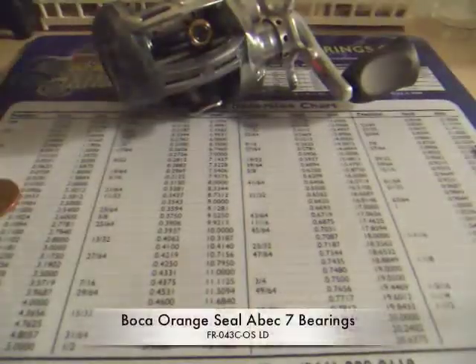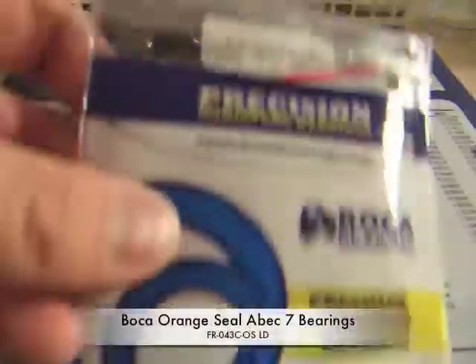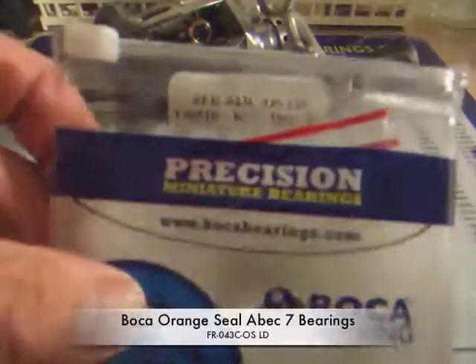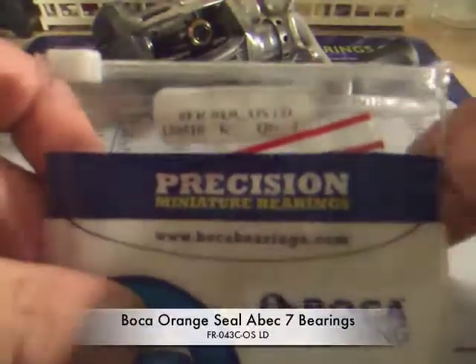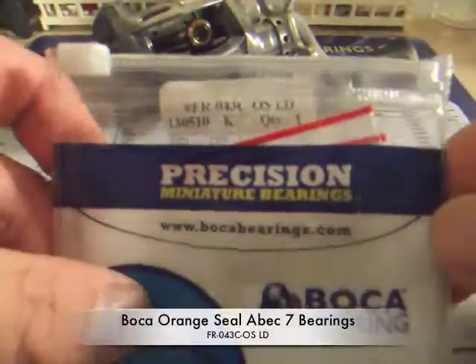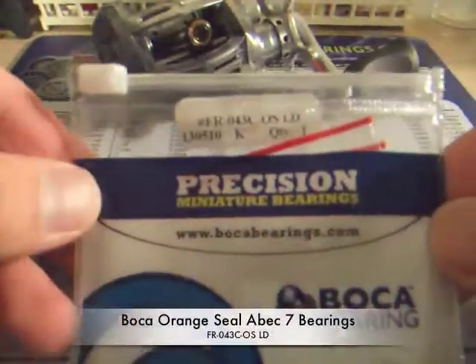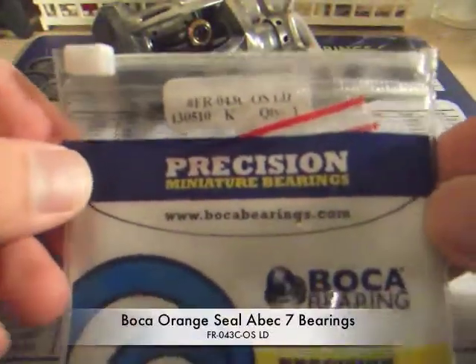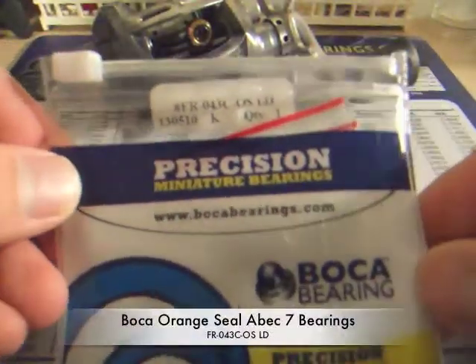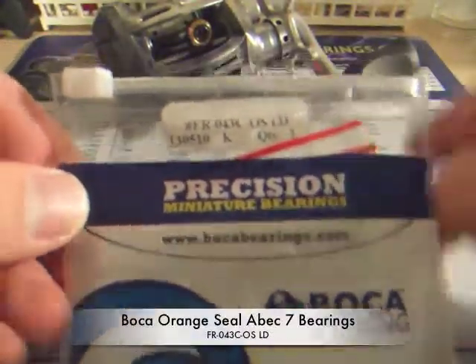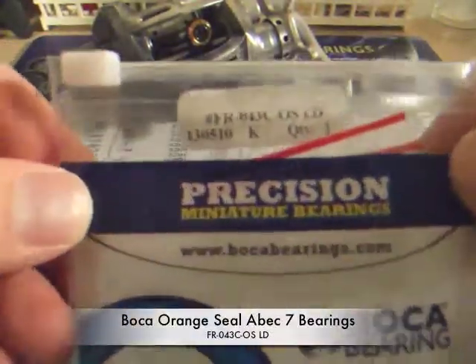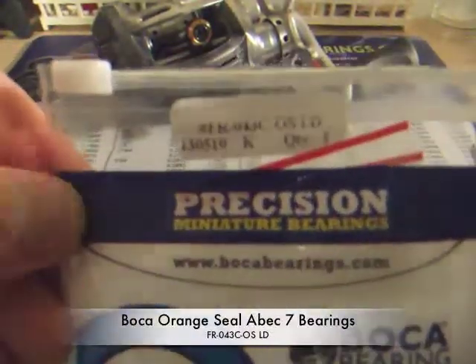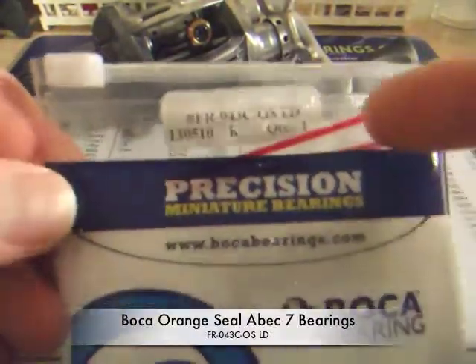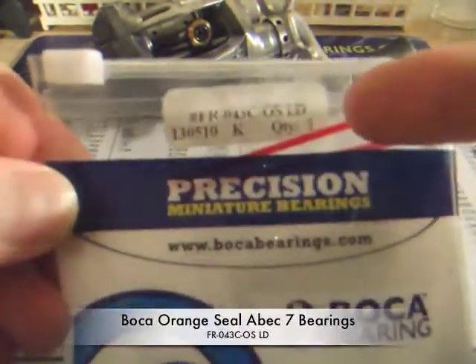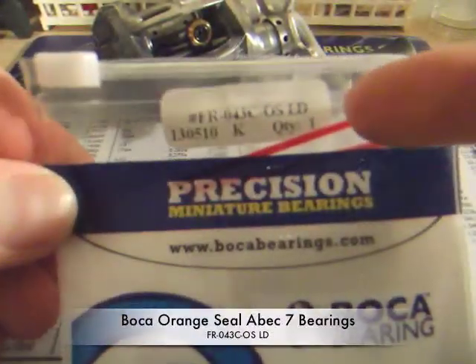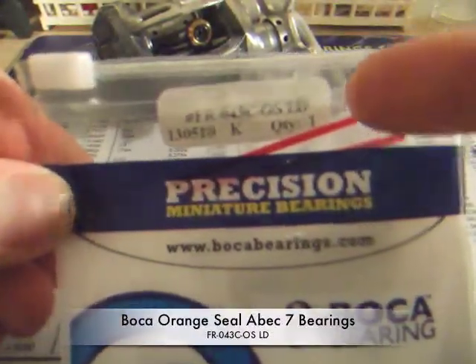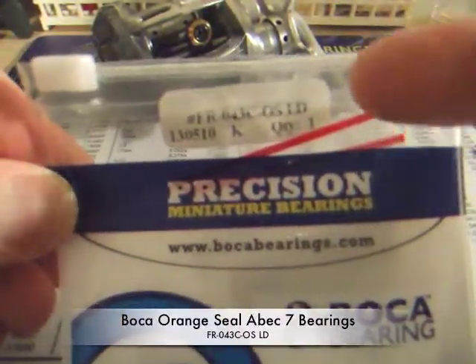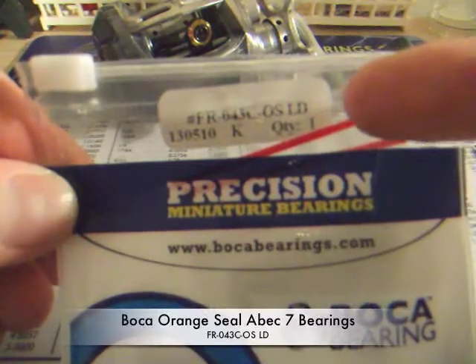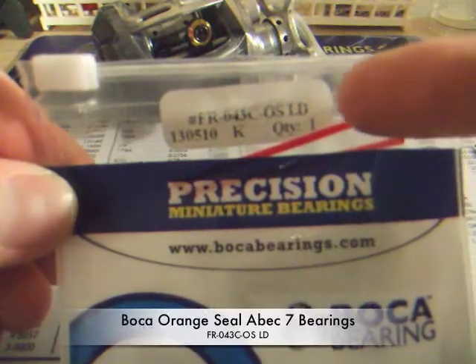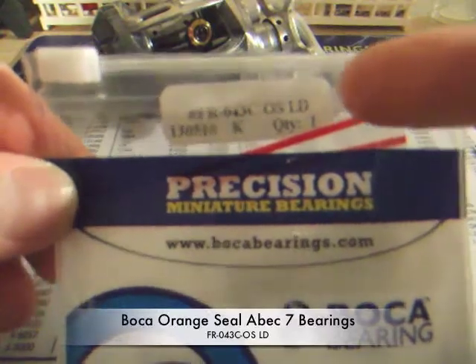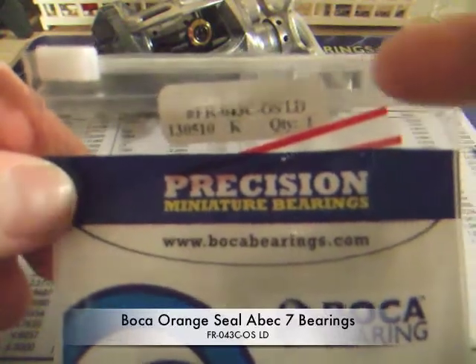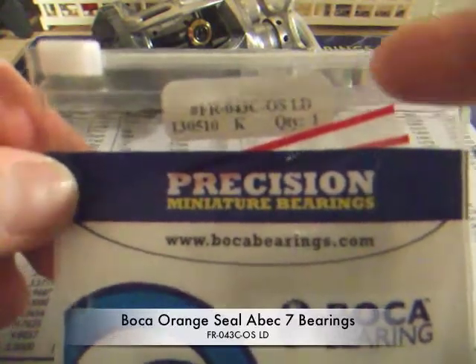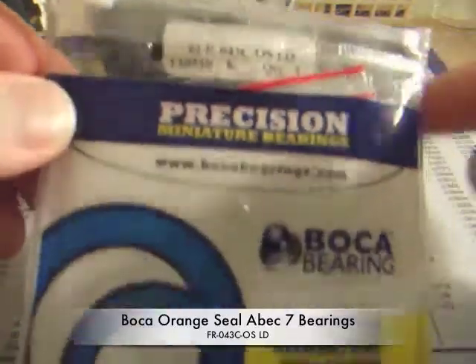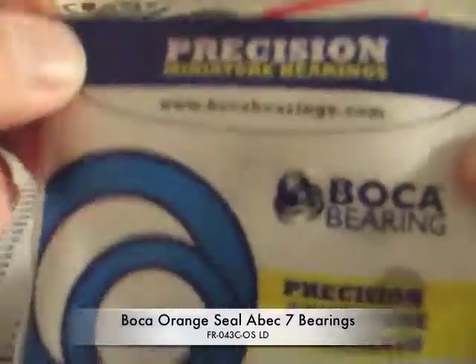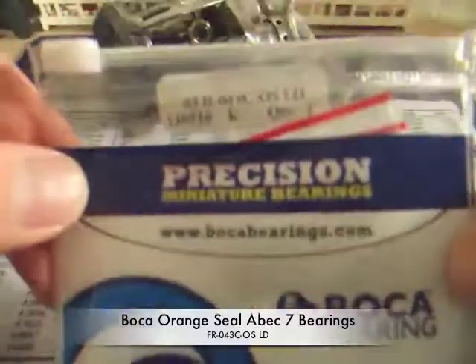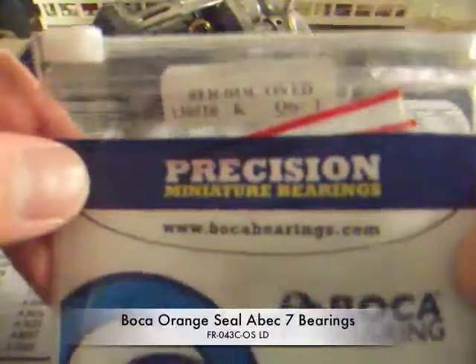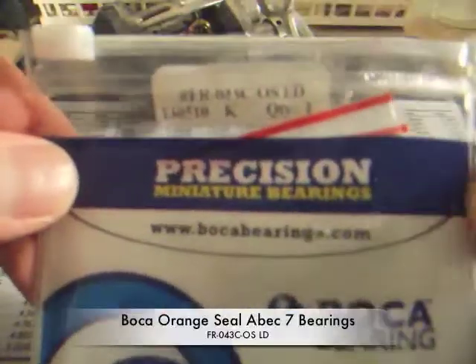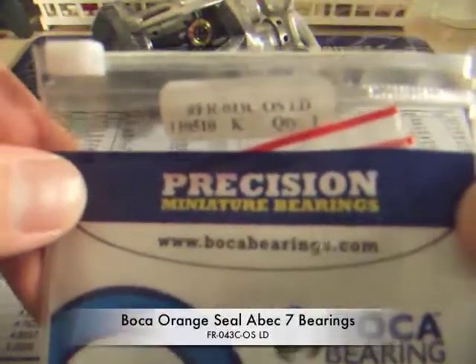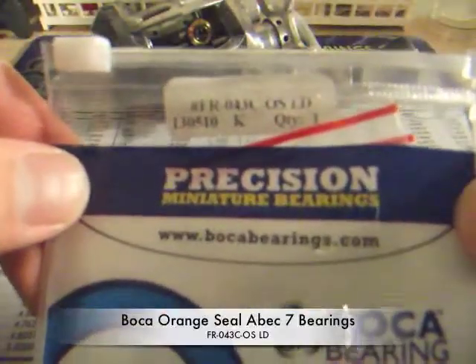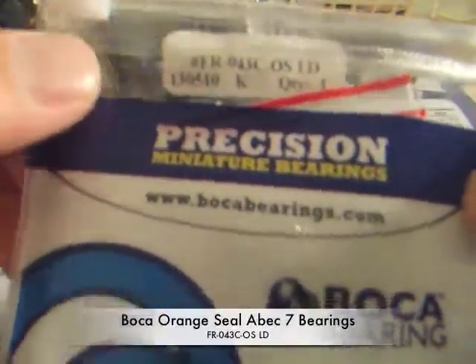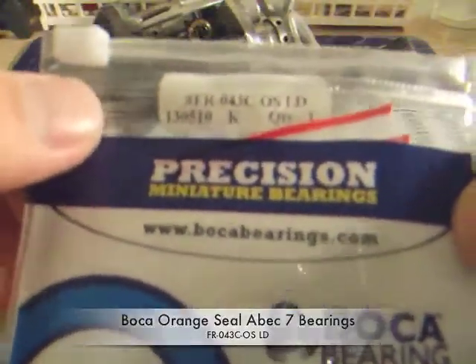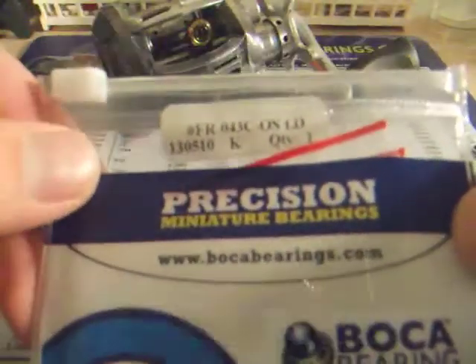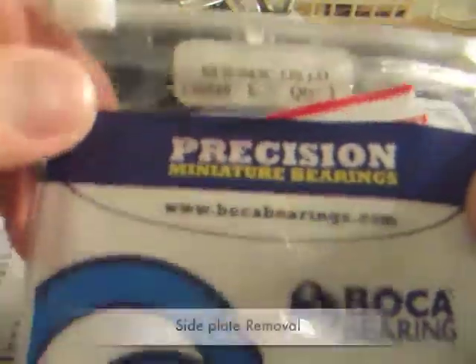And of course you're going to need your bearings from Boca Bearings. This is the model number that you want to order. They come in a set of two which includes the side plate bearing and the spool bearing.